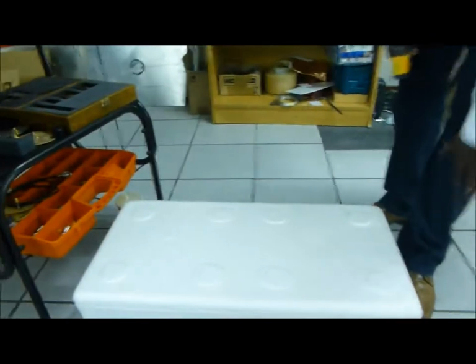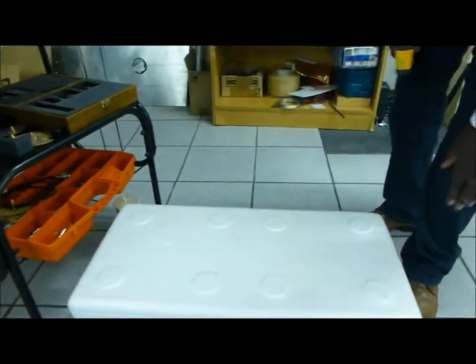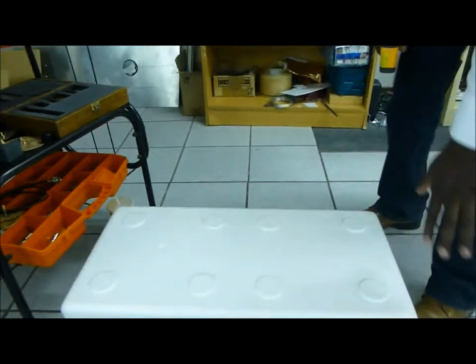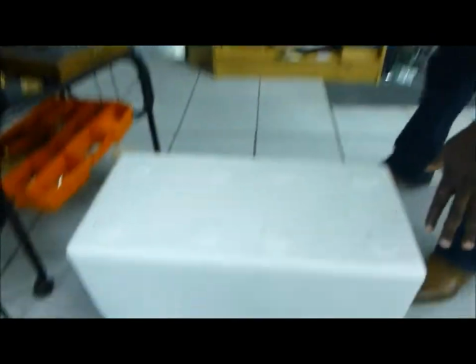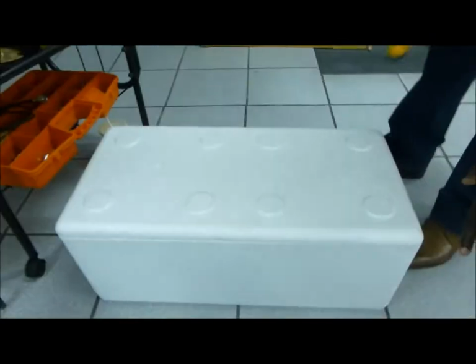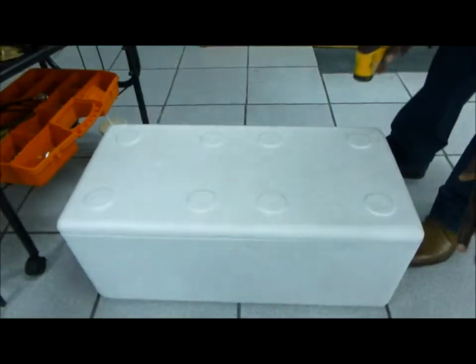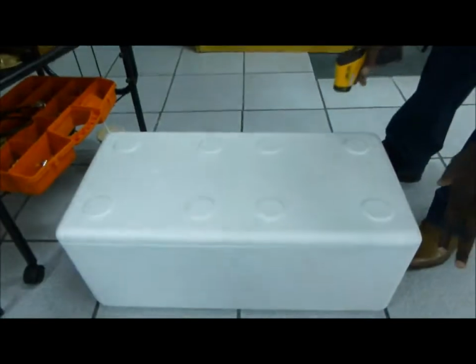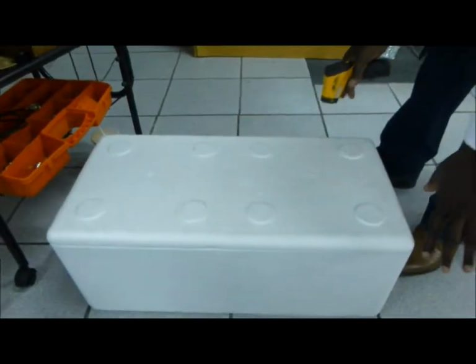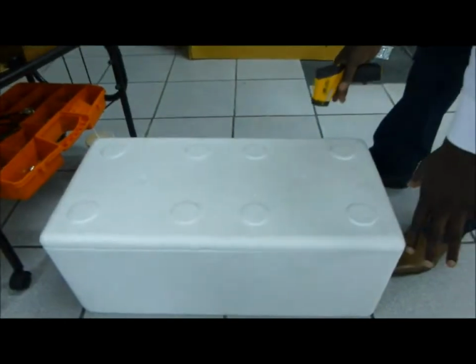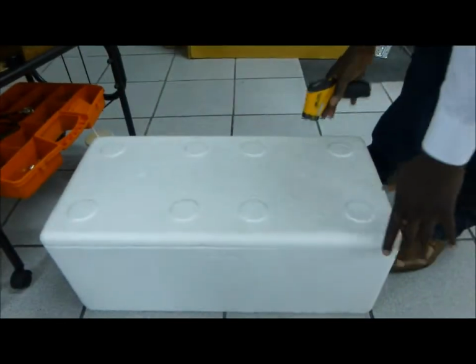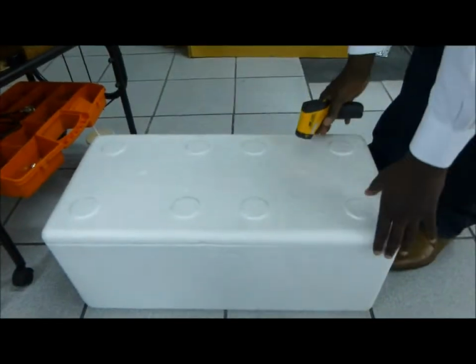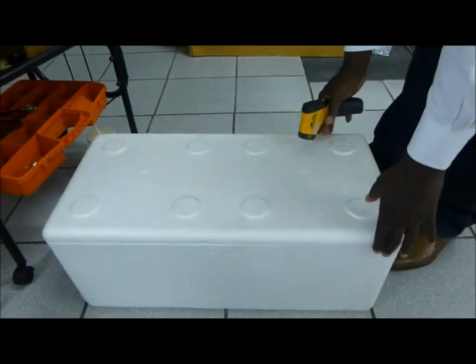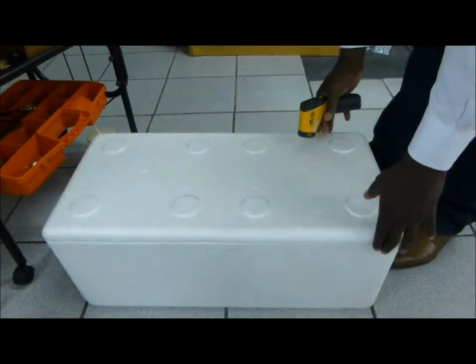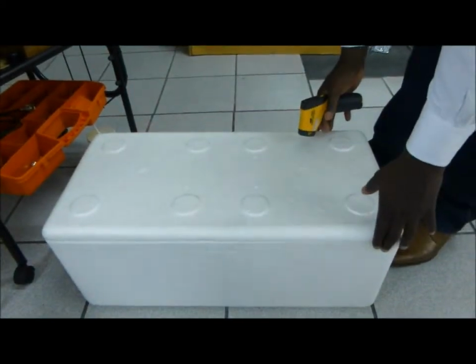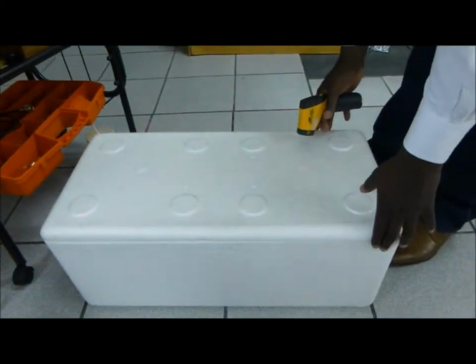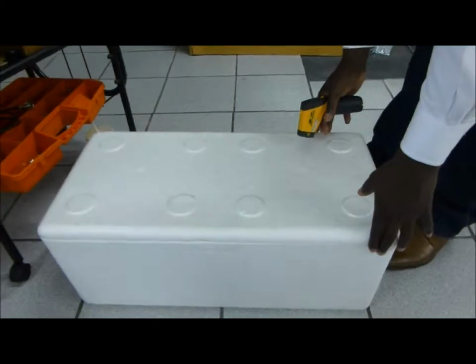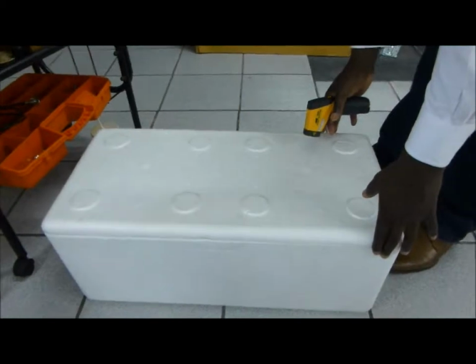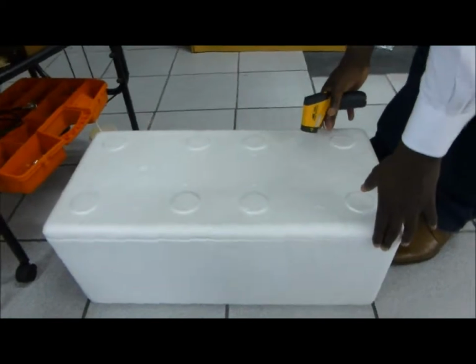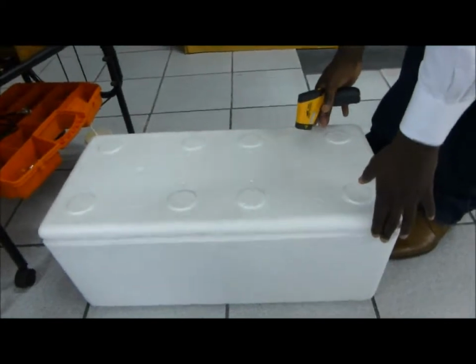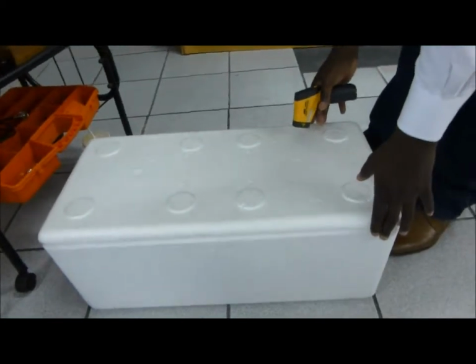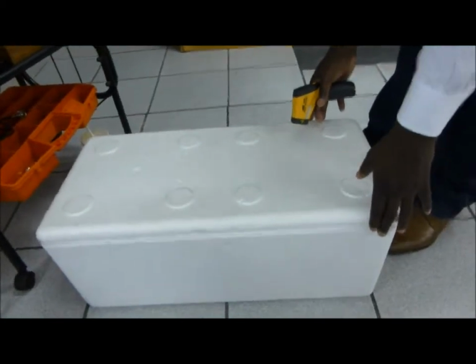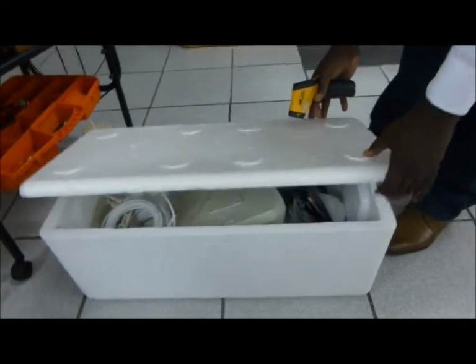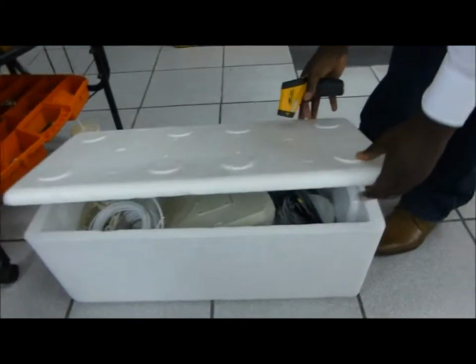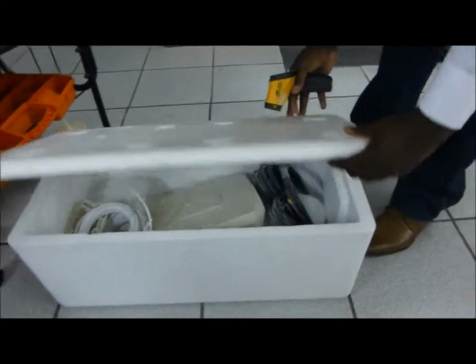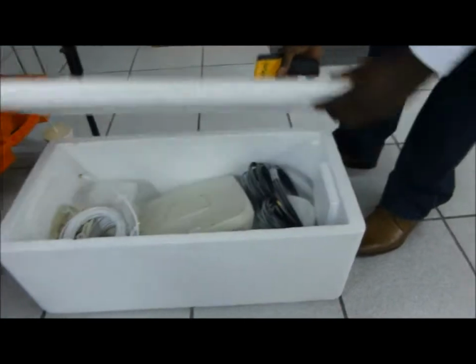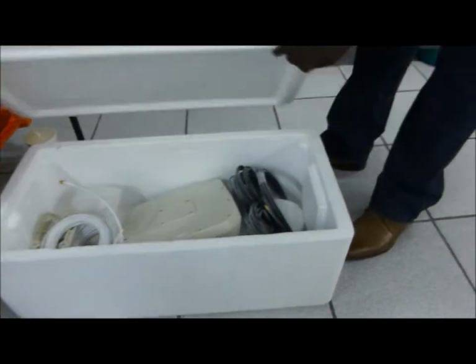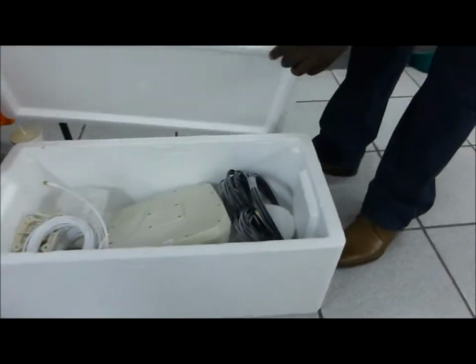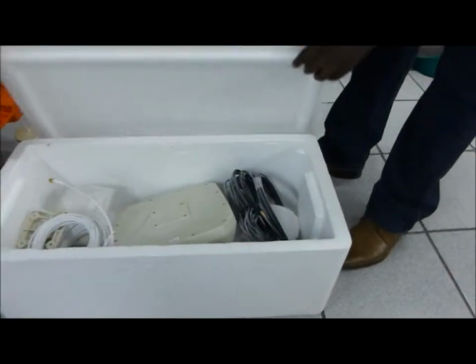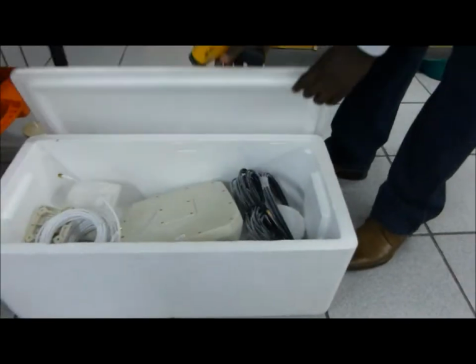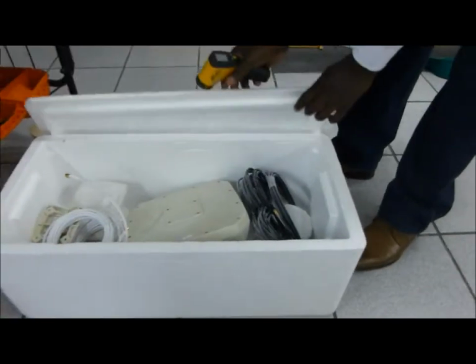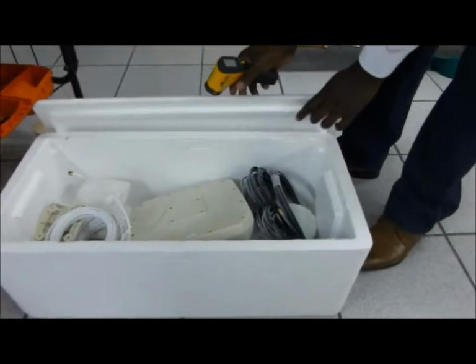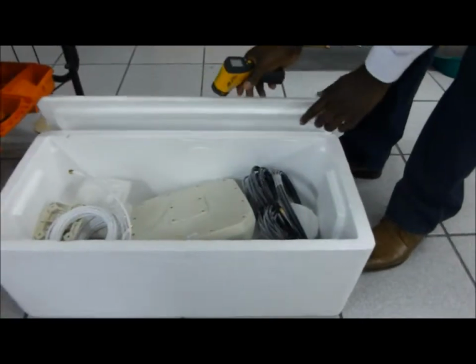We've had the antenna in this icebox for the last 24 hours to try and get to those lower temperatures. We're going to take it out to measure the temperature and then proceed to check the VSWR.